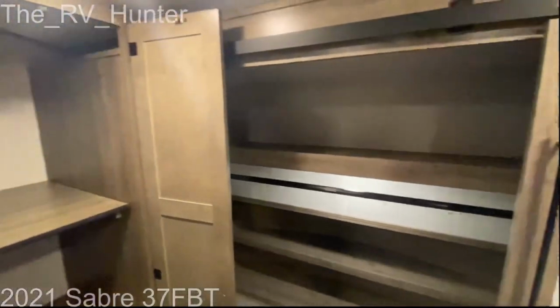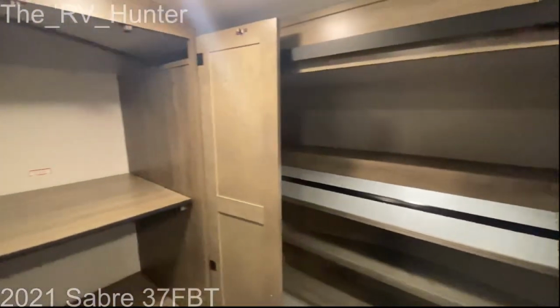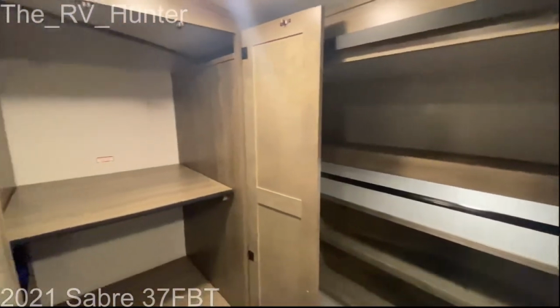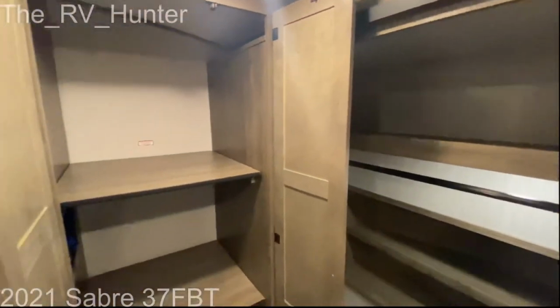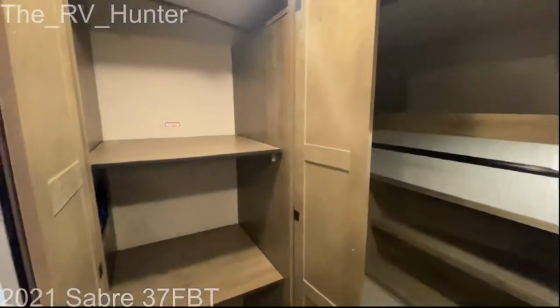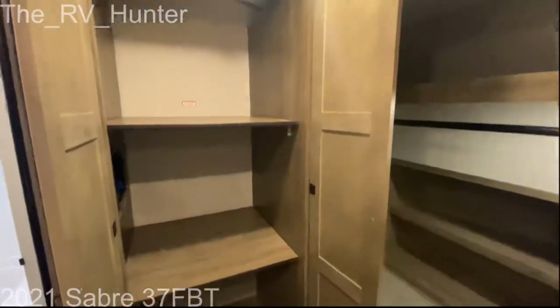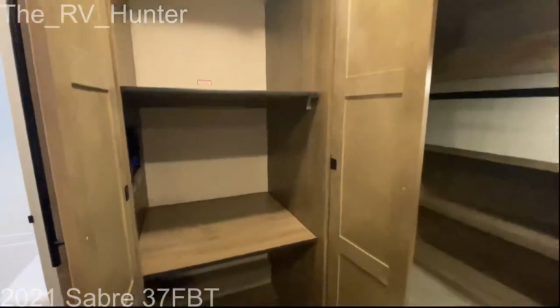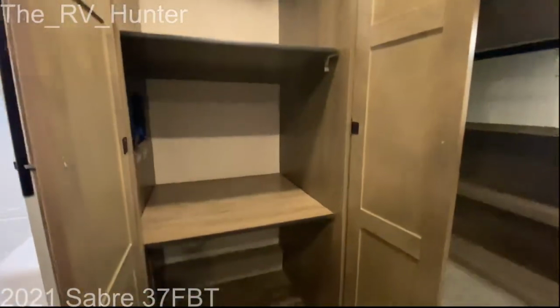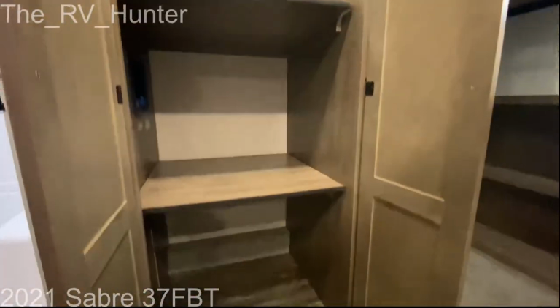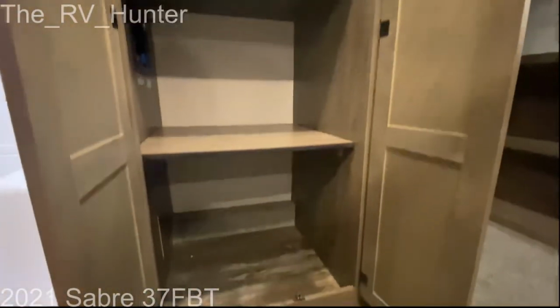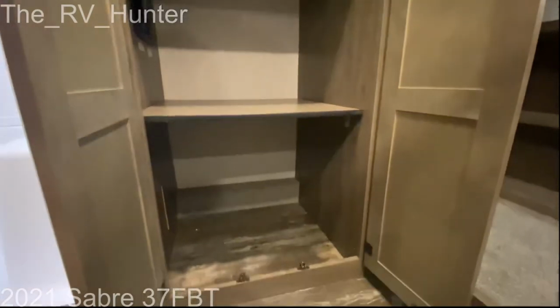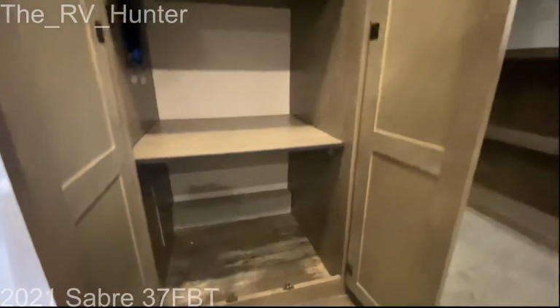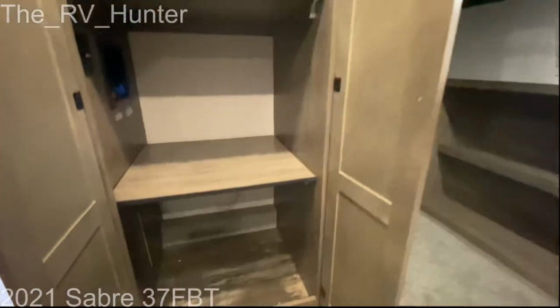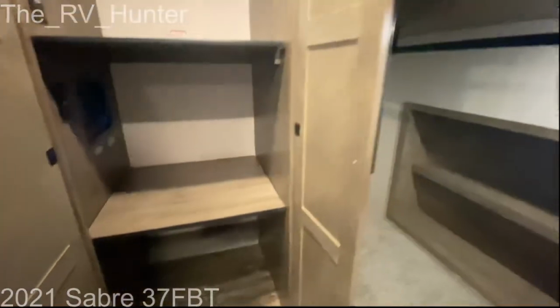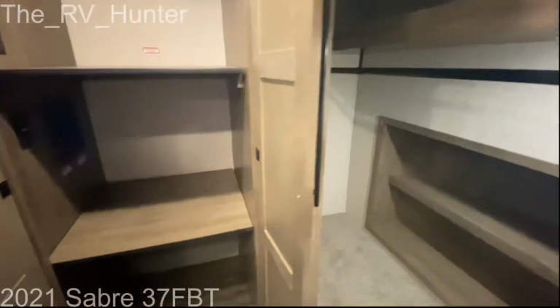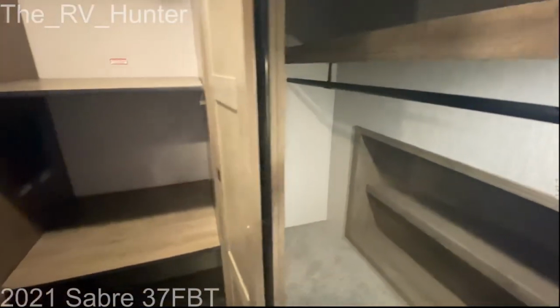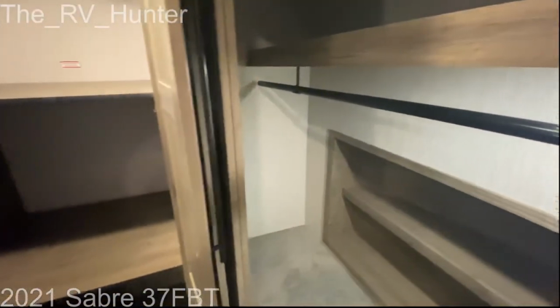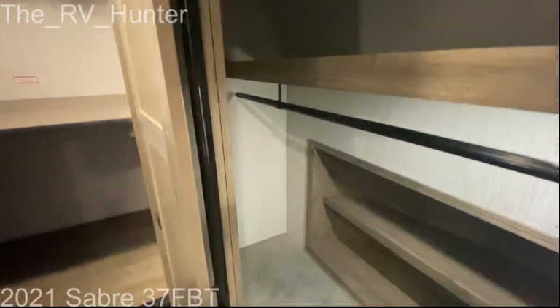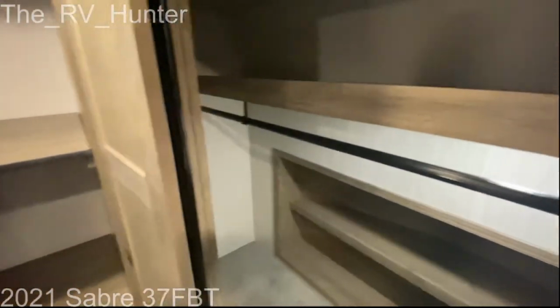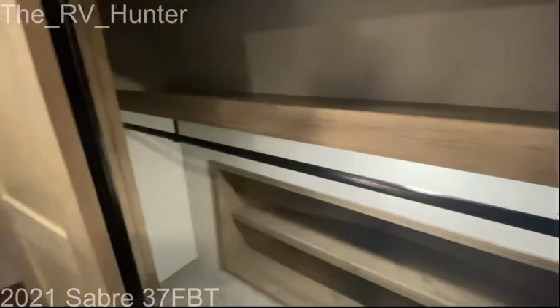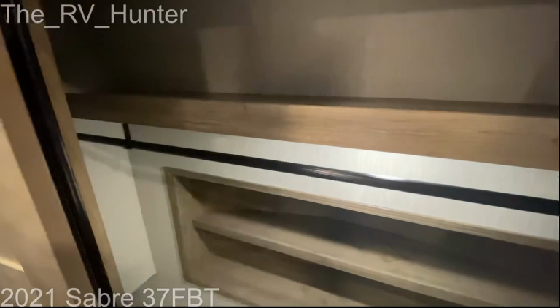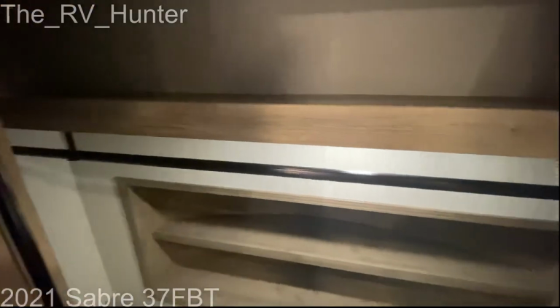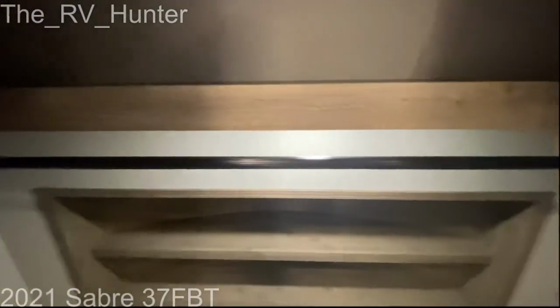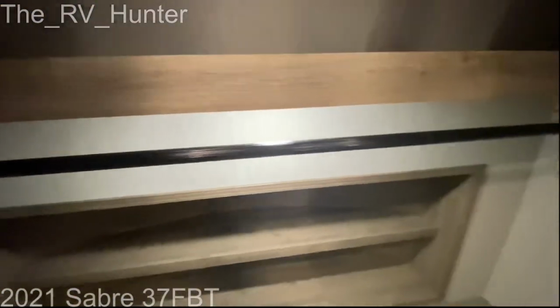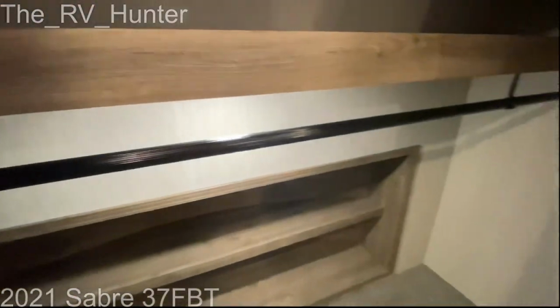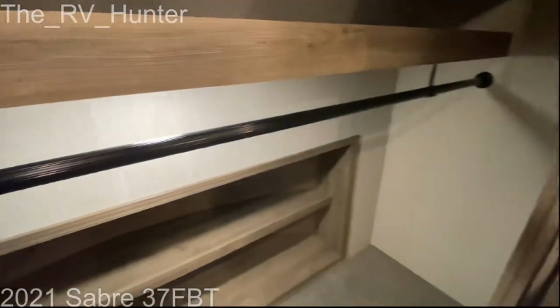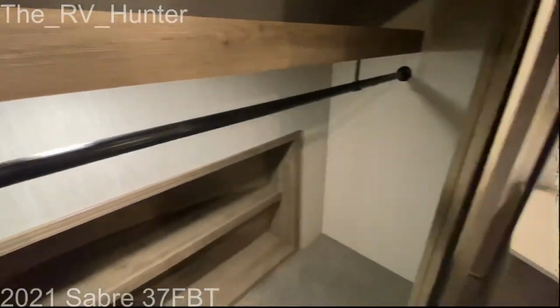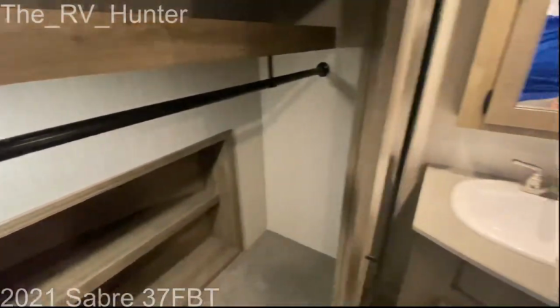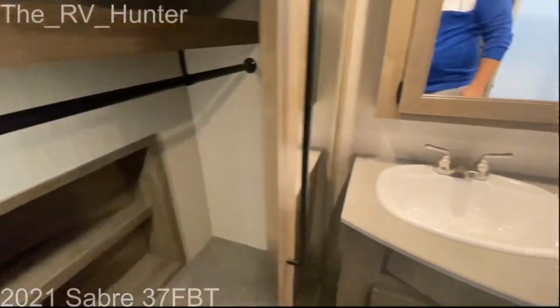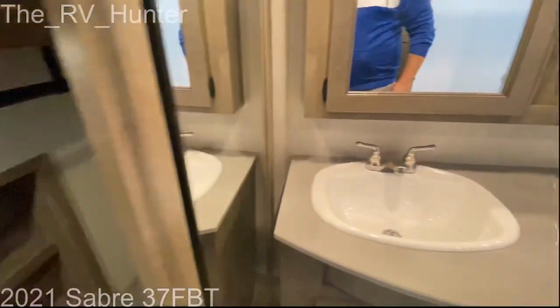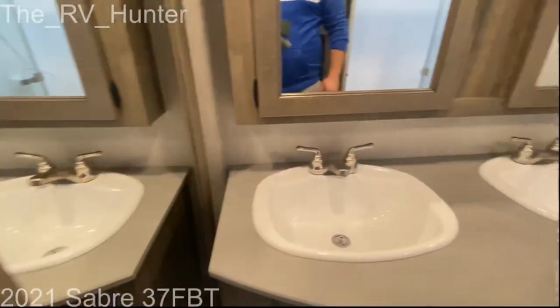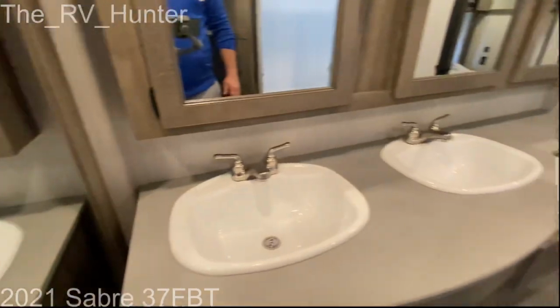Here's that pantry I was talking about — perfect for all your towels or even extra storage, stuff that you just can't fit anywhere else. You can put winter clothes, jeans, dress shorts, anything that you want in here. And there's a little shelf even for your shoes.